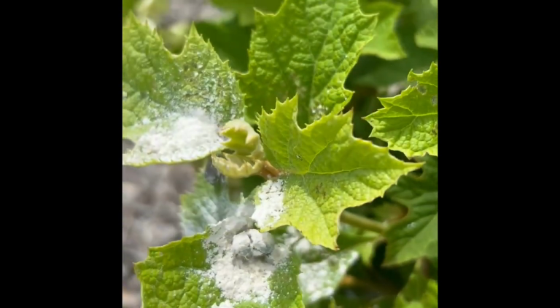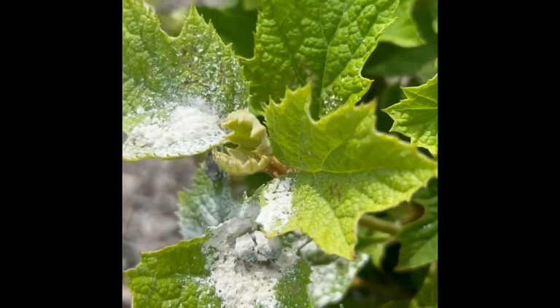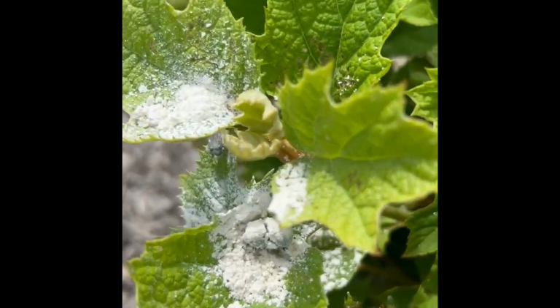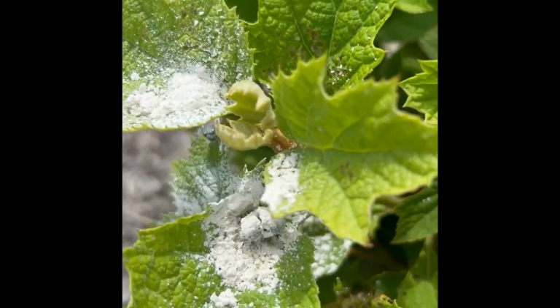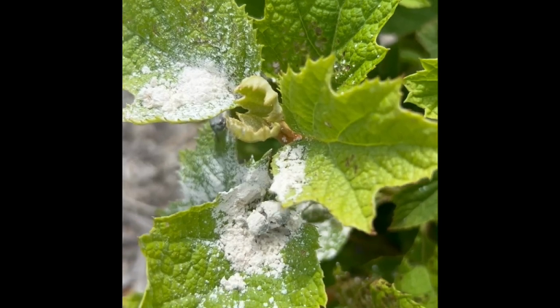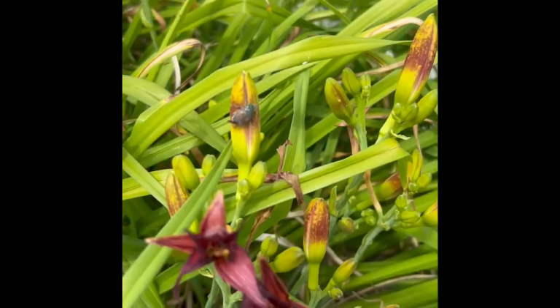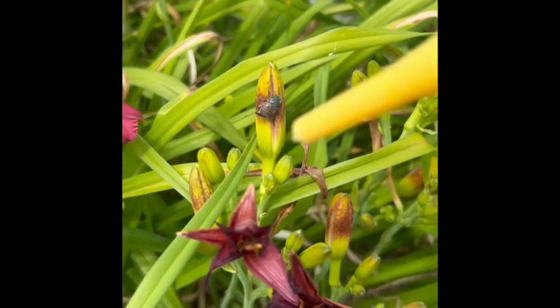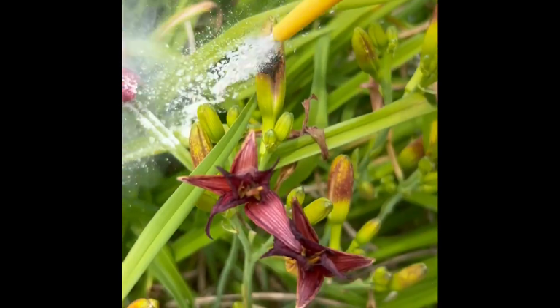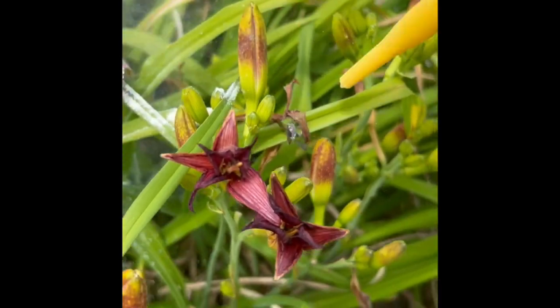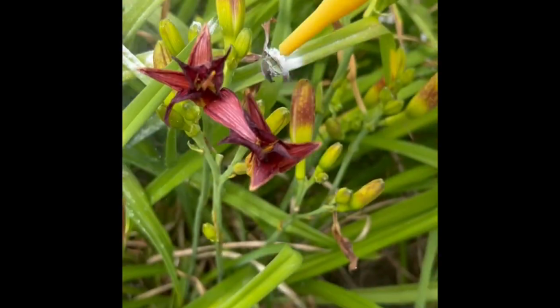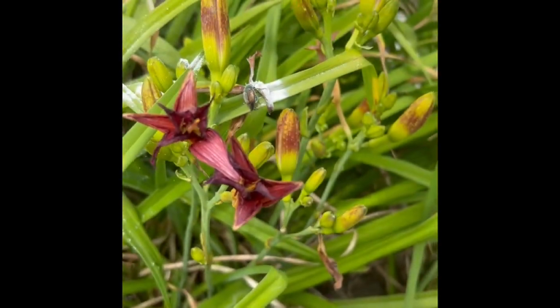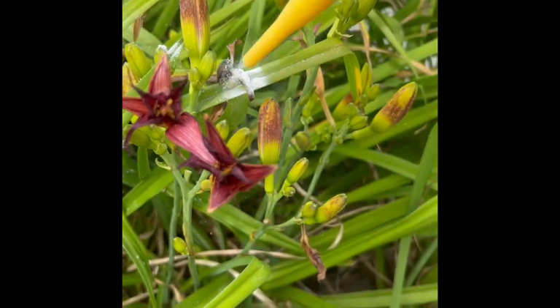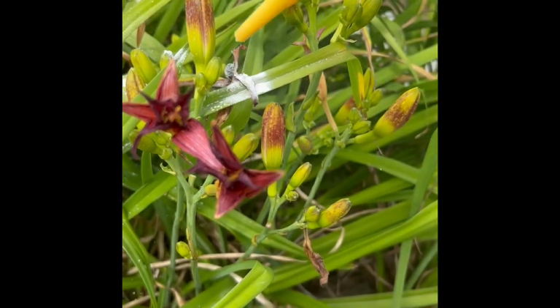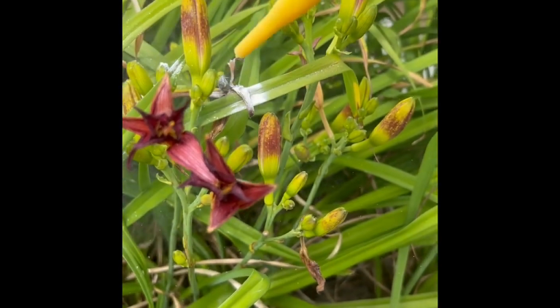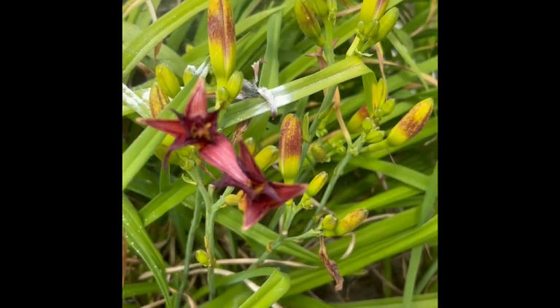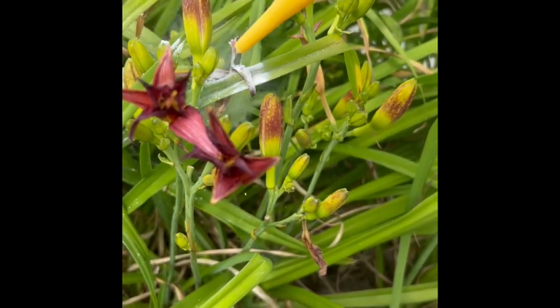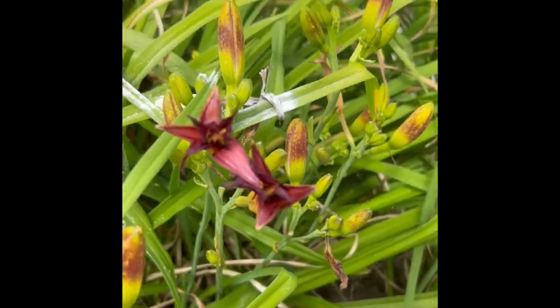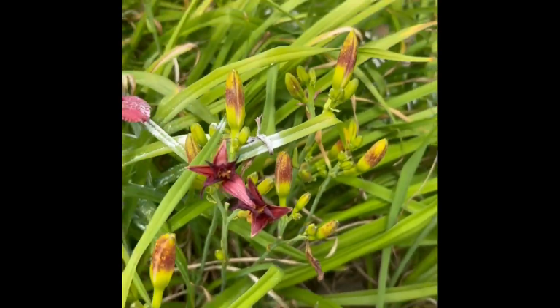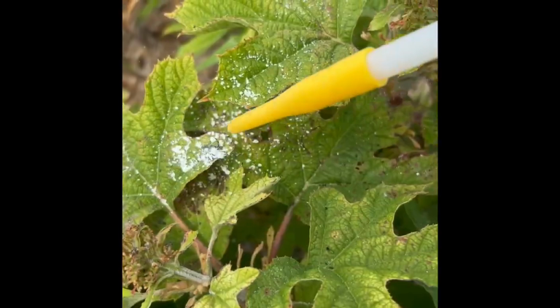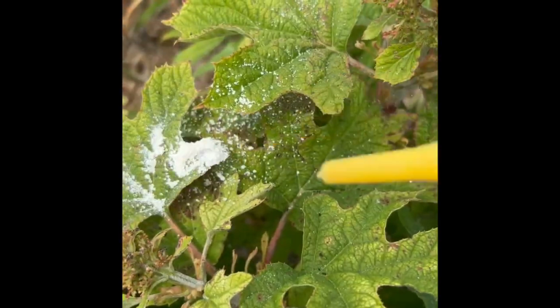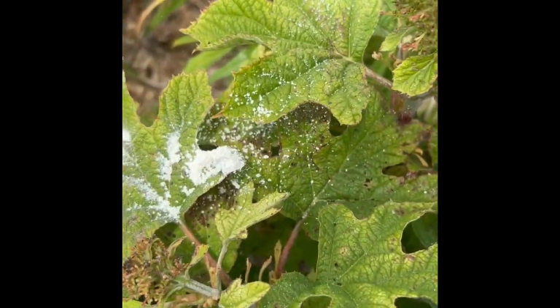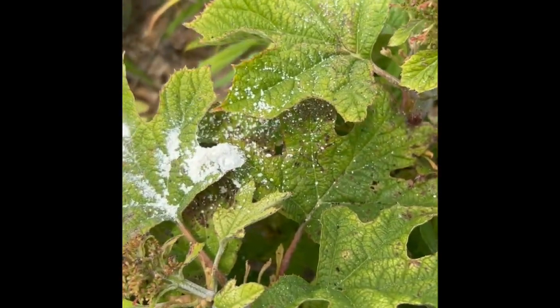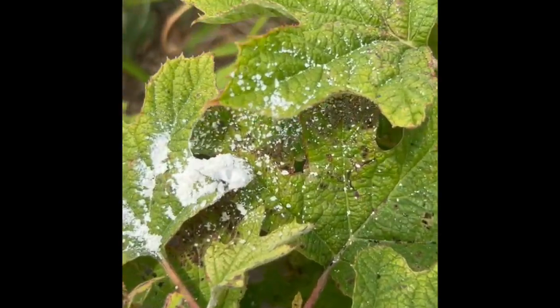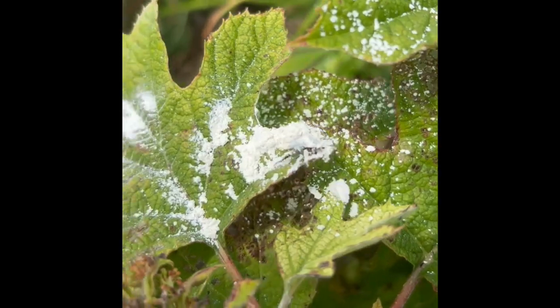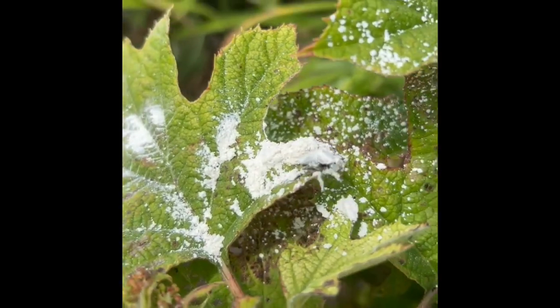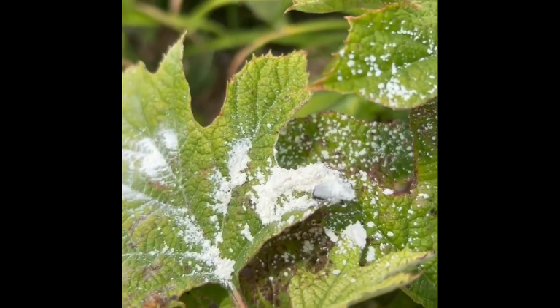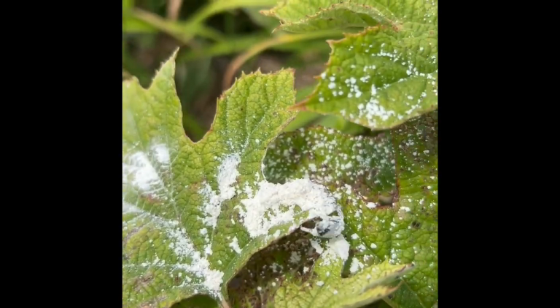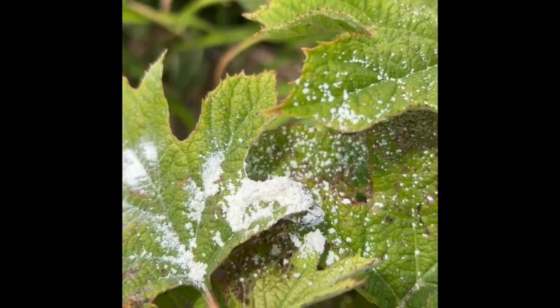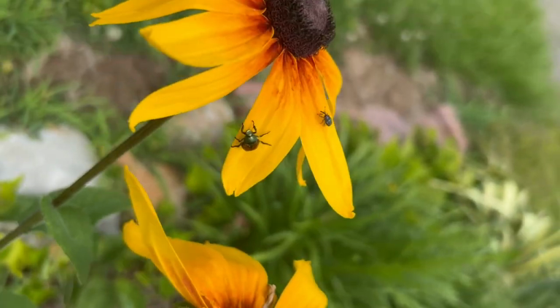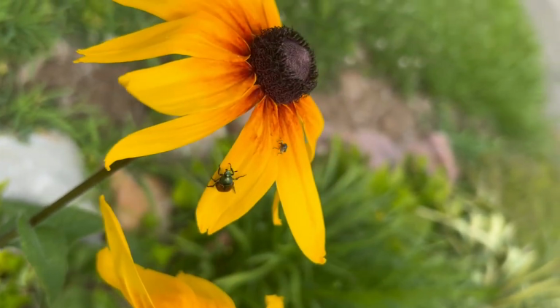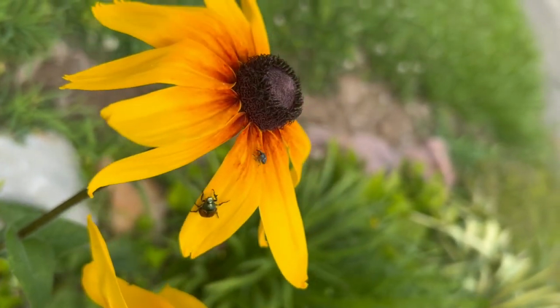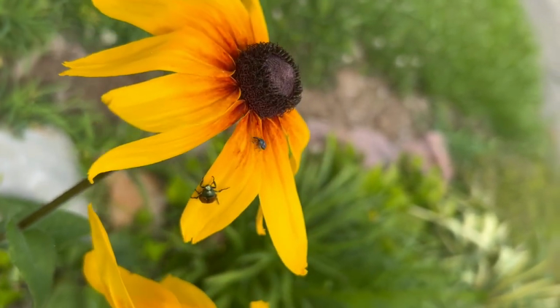It doesn't need to be eaten to be effective. The way that it works is it dries out all the oil and fat from the exoskeleton and prevents them from reproducing.